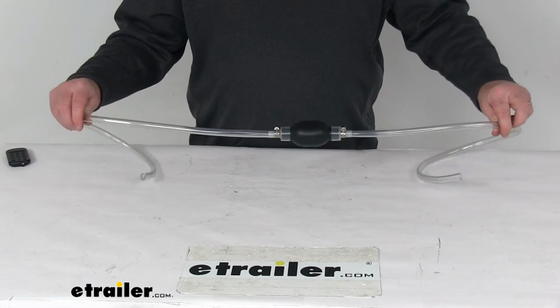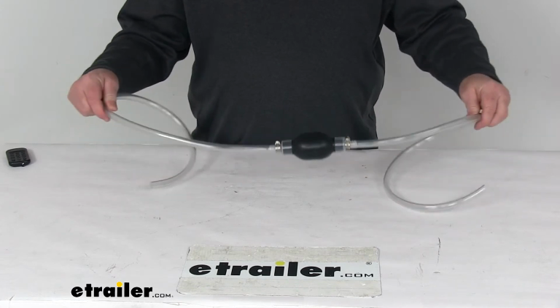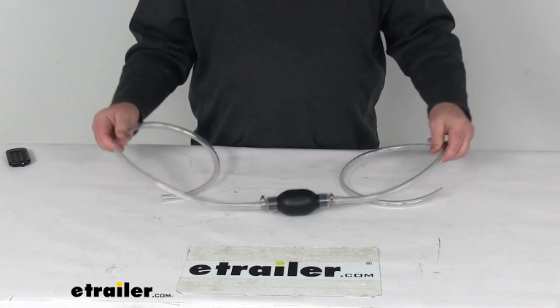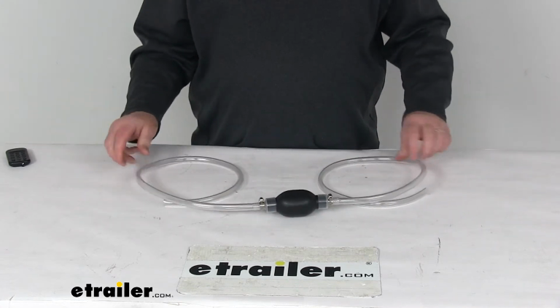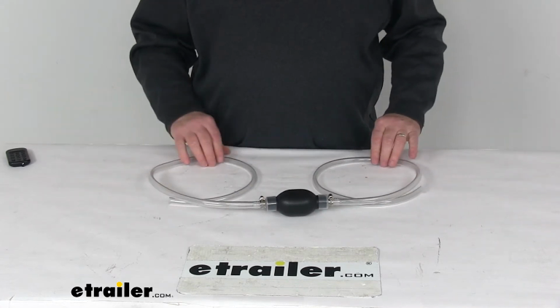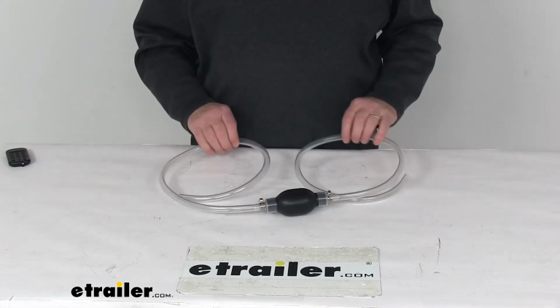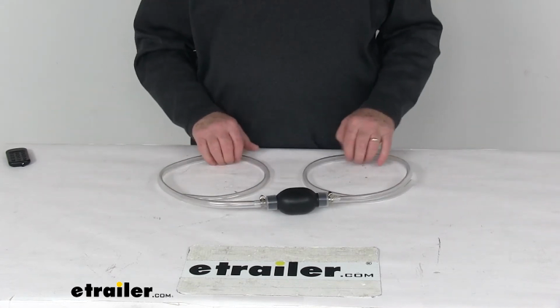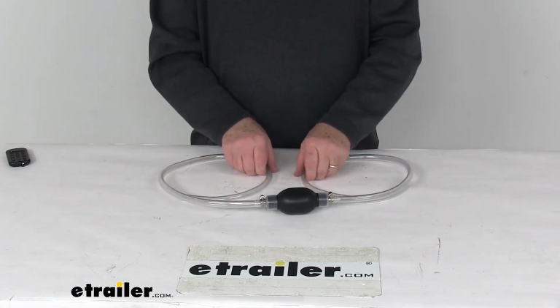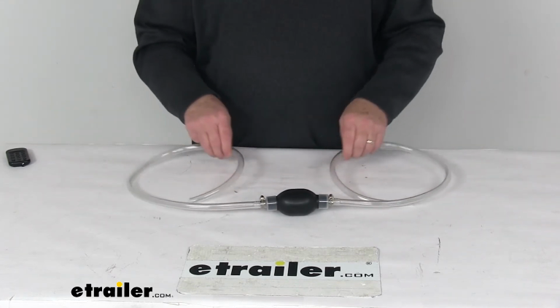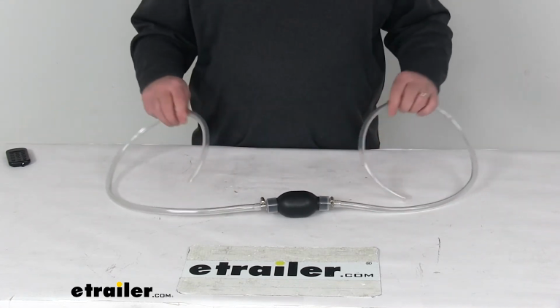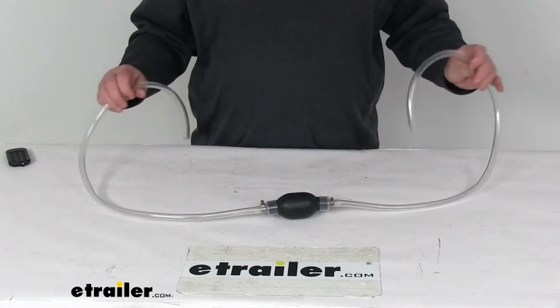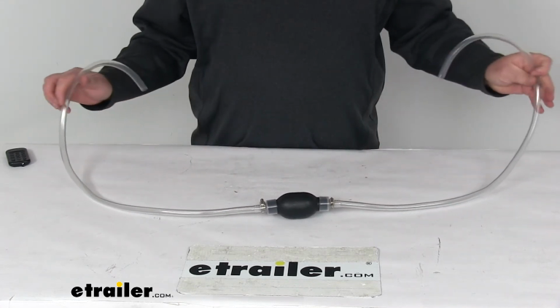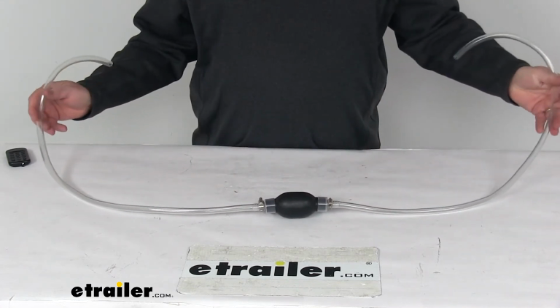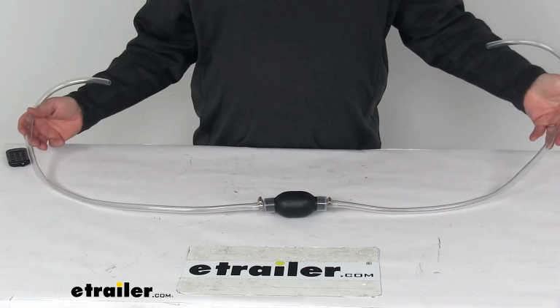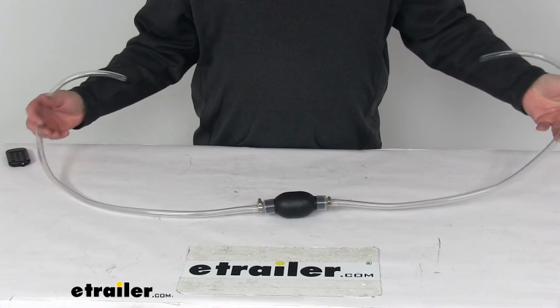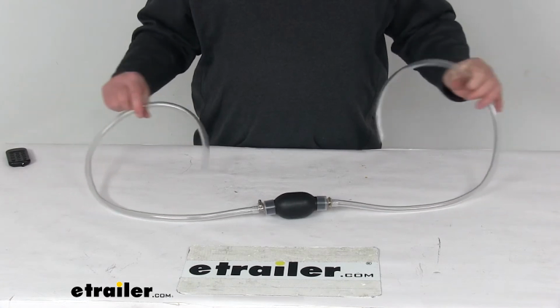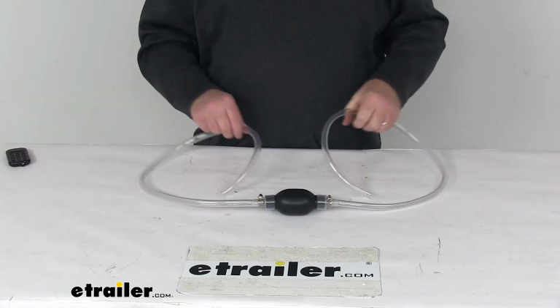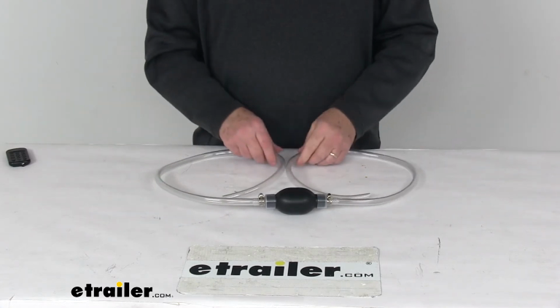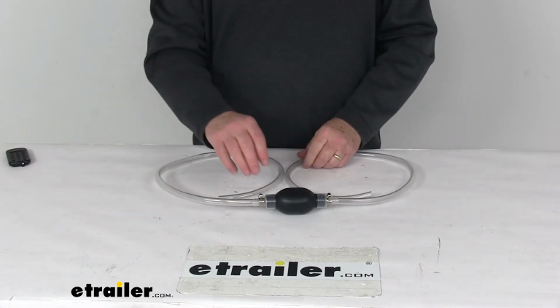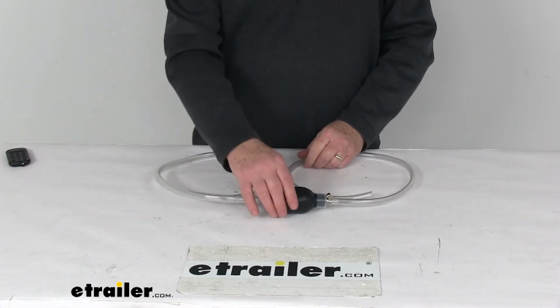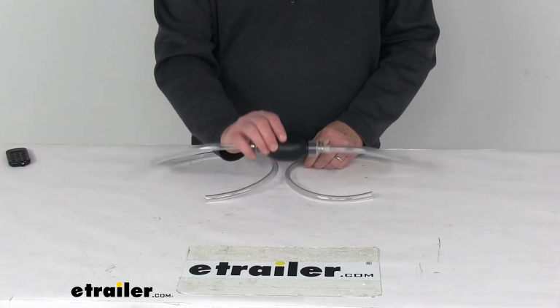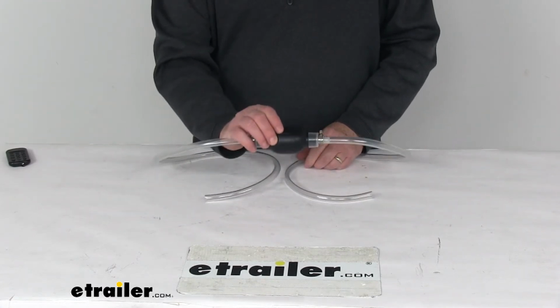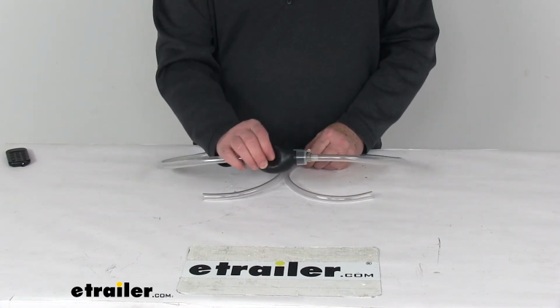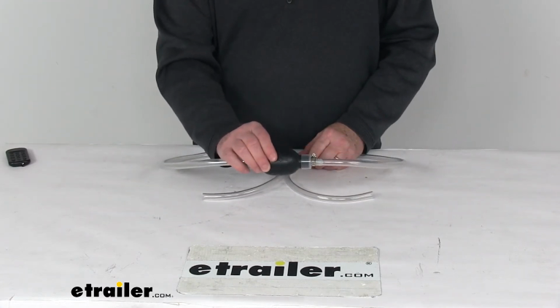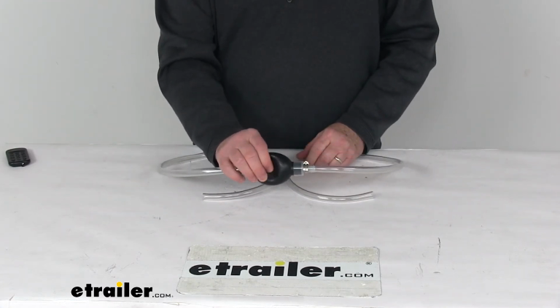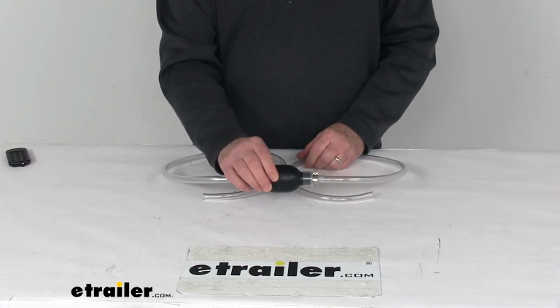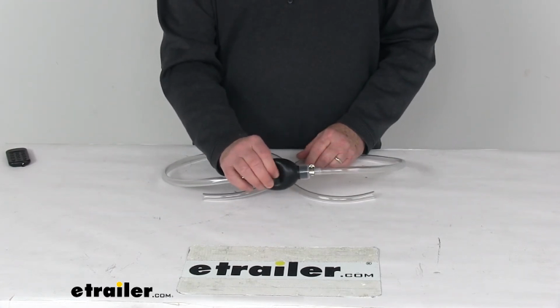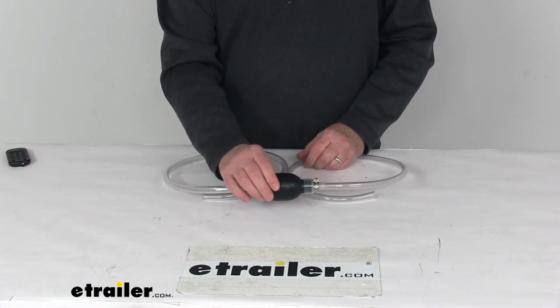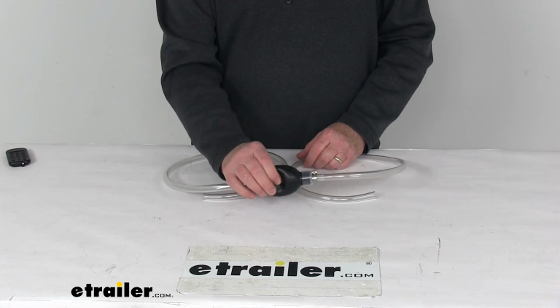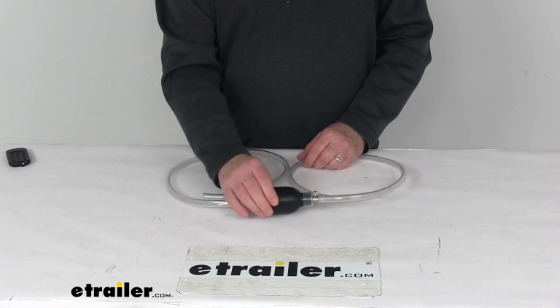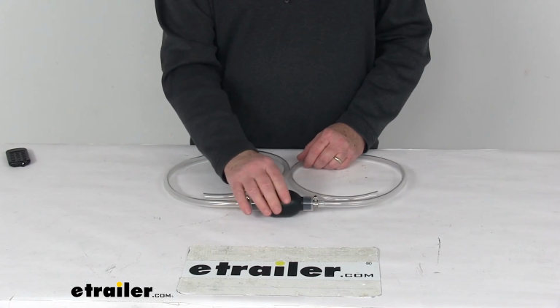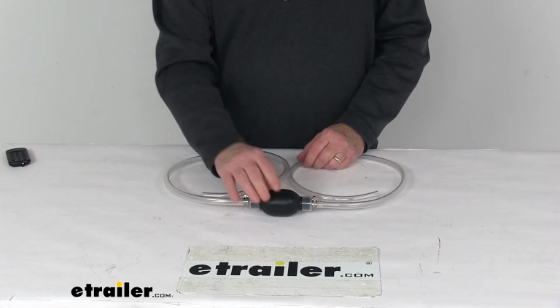This siphon pump is good for emergency situations like a sink, a drain, a toilet, or even using it in an aquarium. That should do it for the review on the Performance Tool Siphon Hose with the backflow valve.